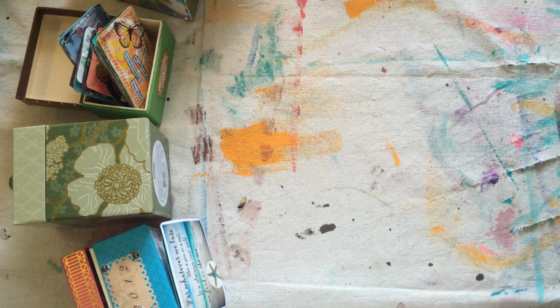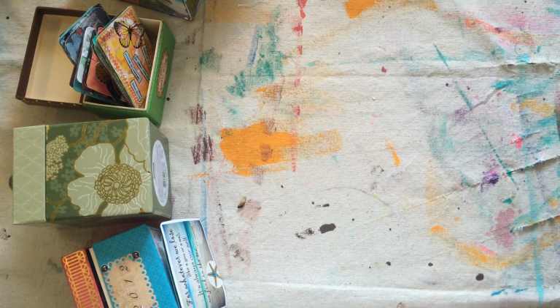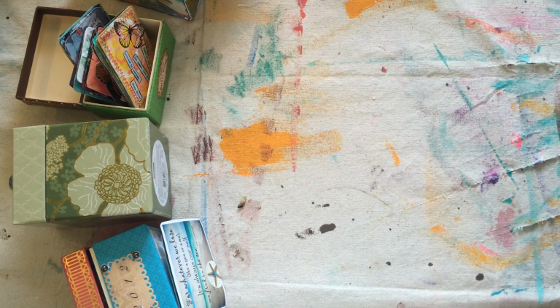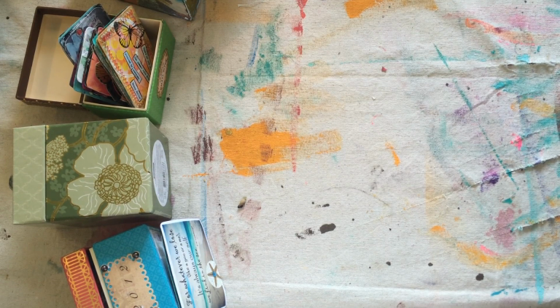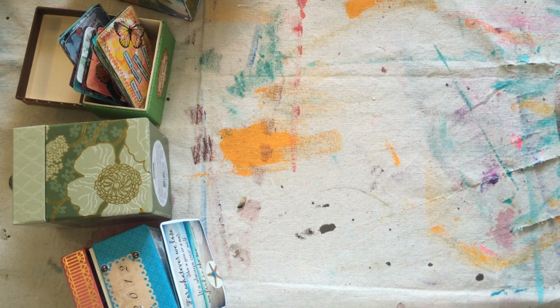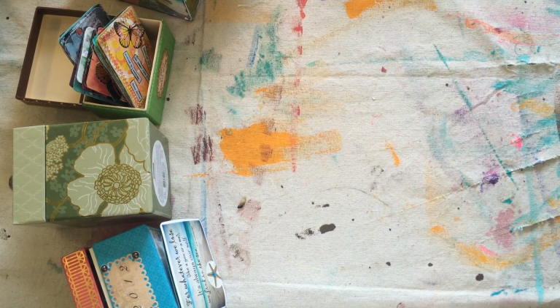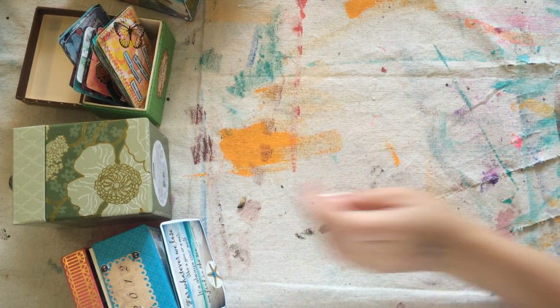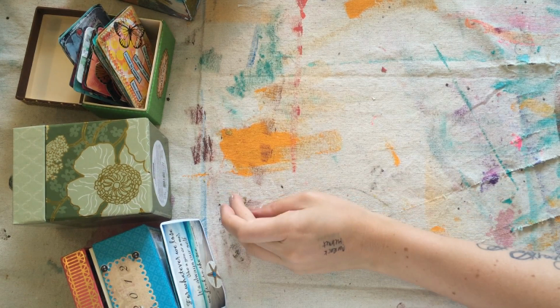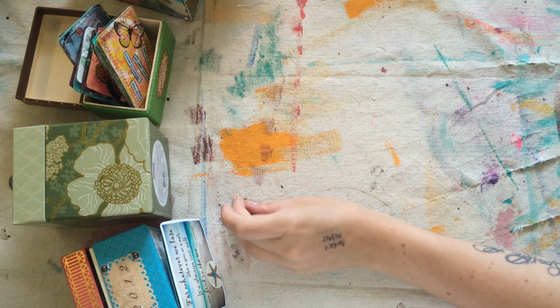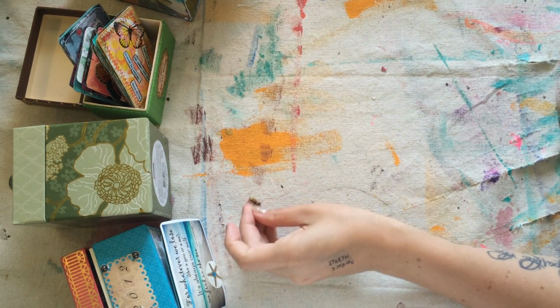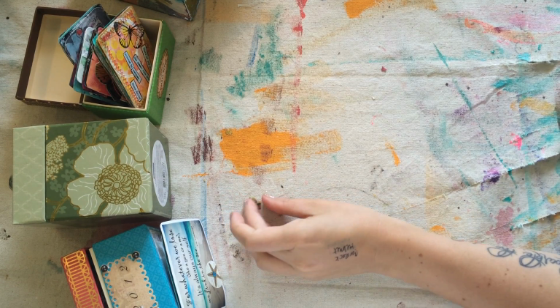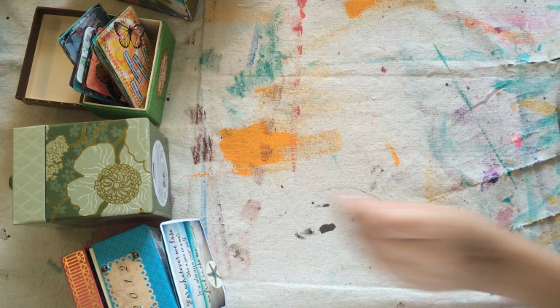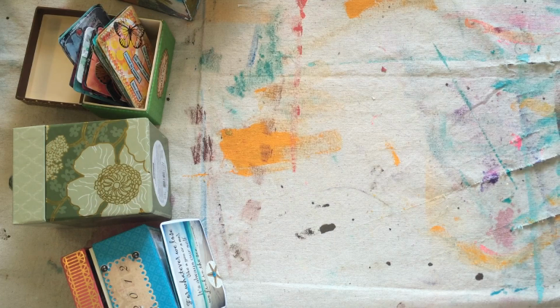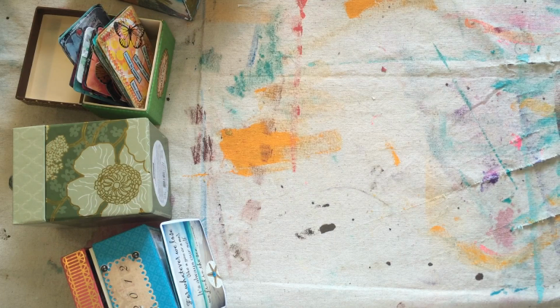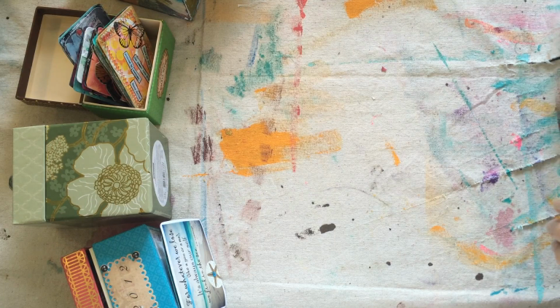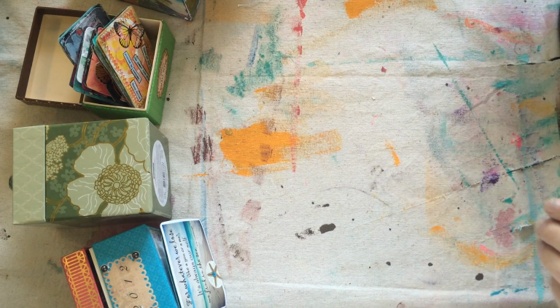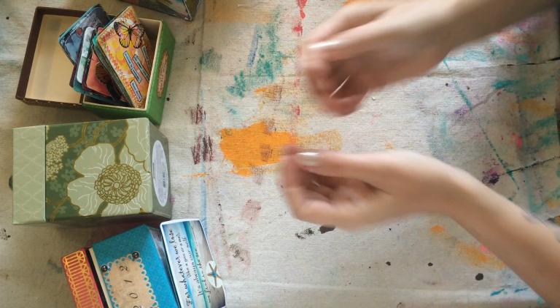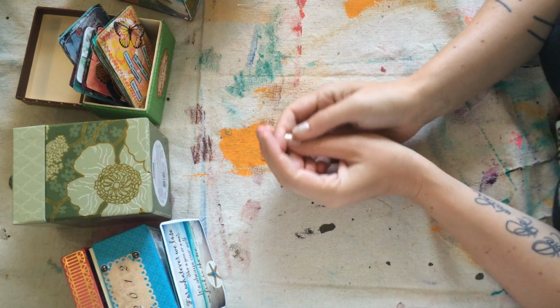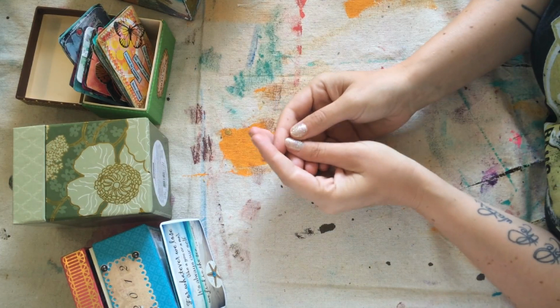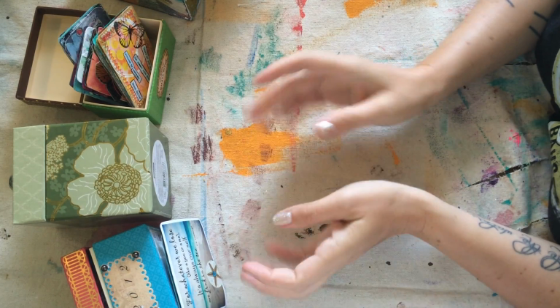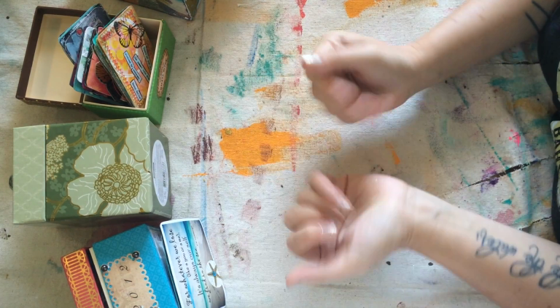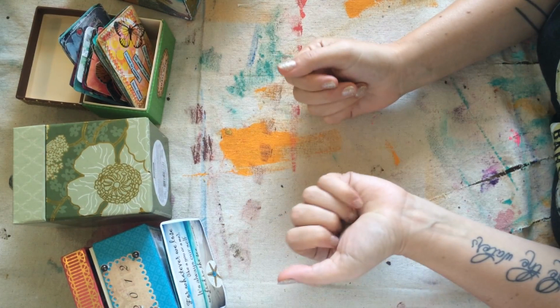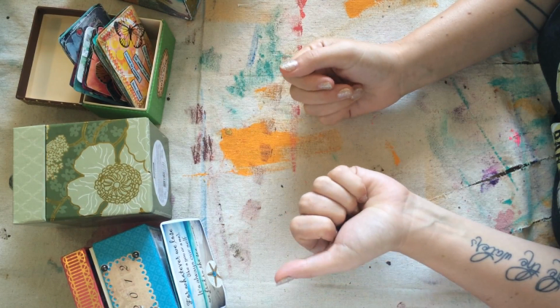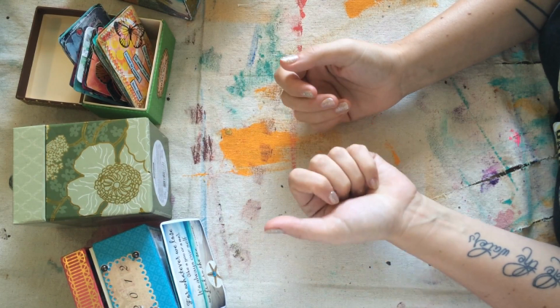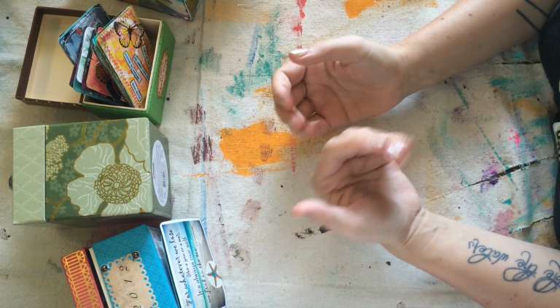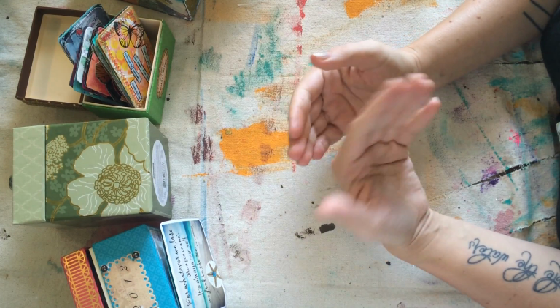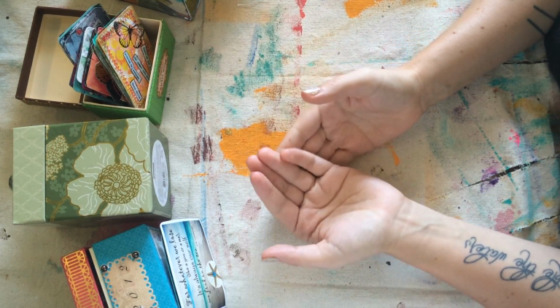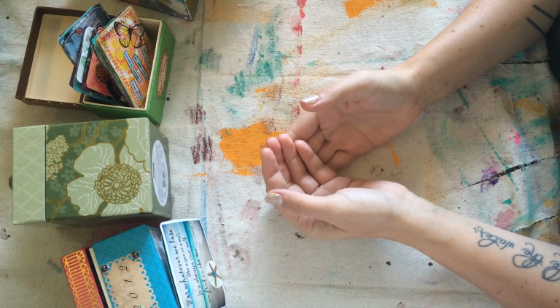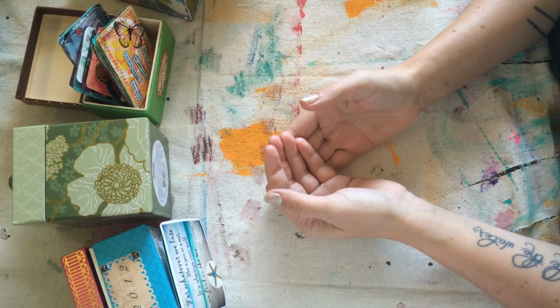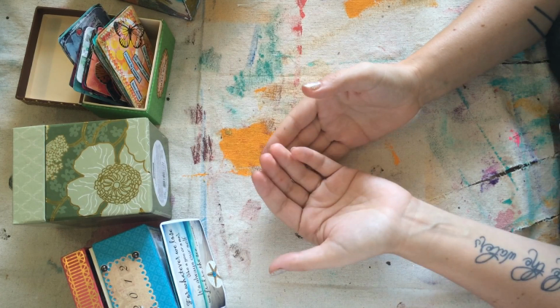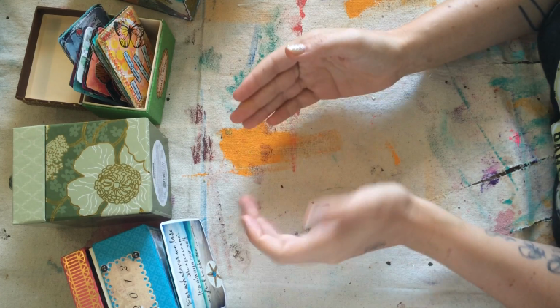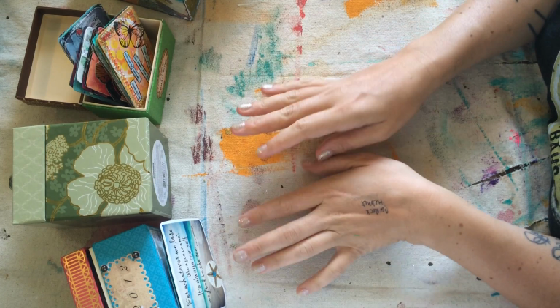Hi butterflies. I want to make this video for you to show you what I do each time I am creating art, or specifically cards for the card deck swap.